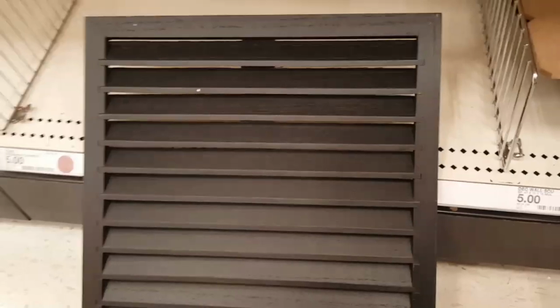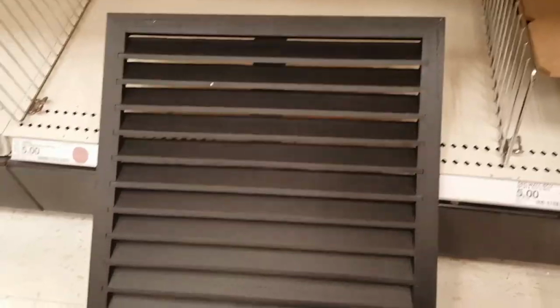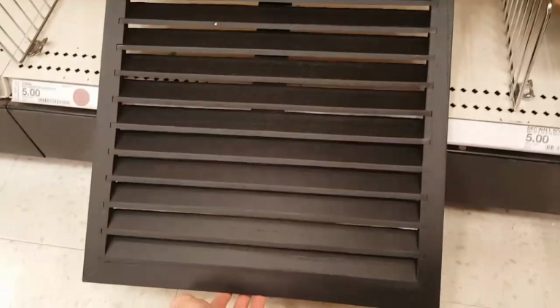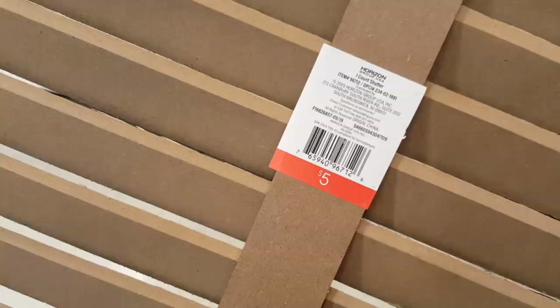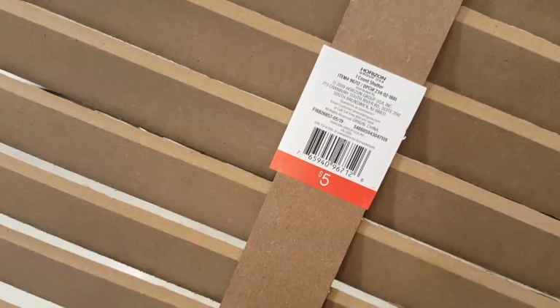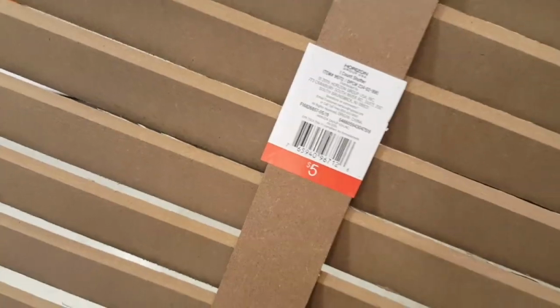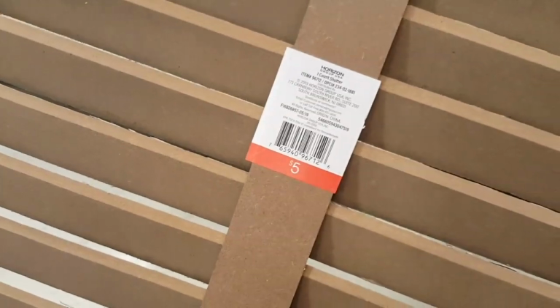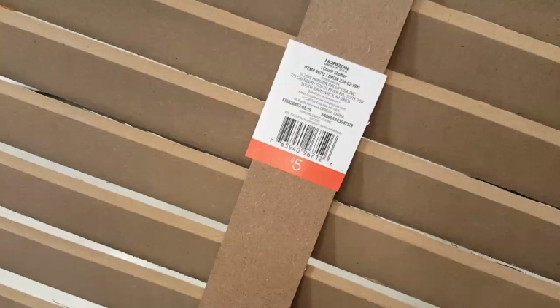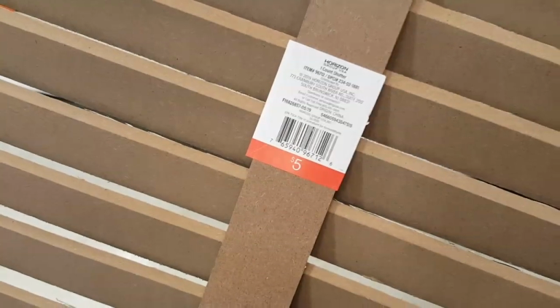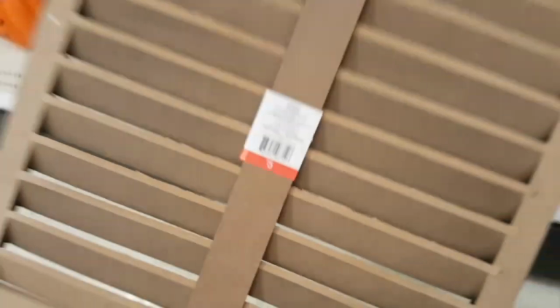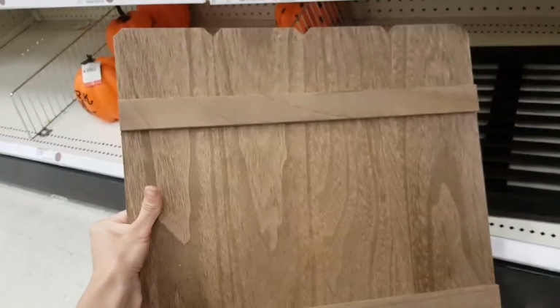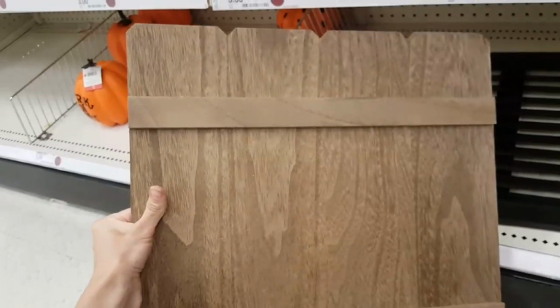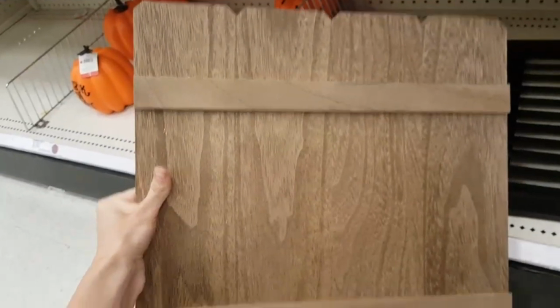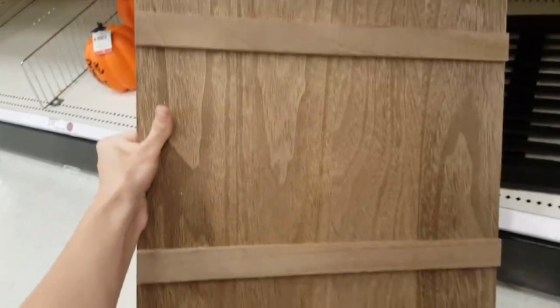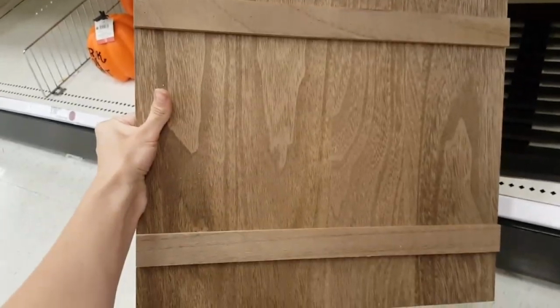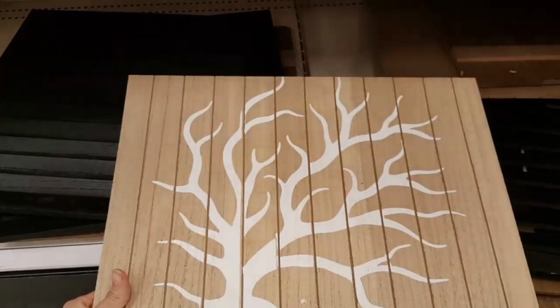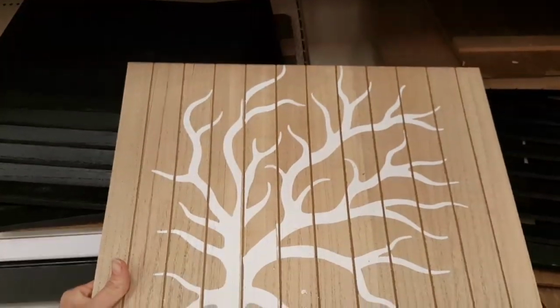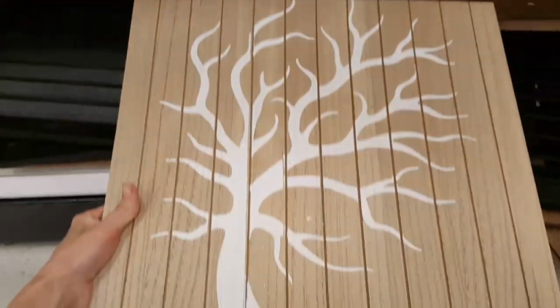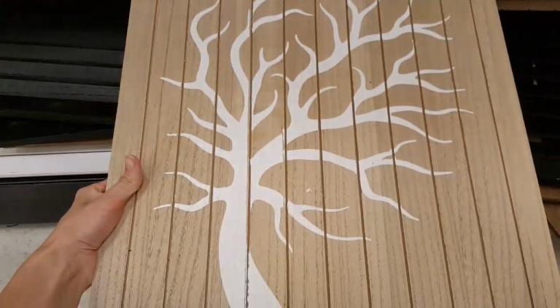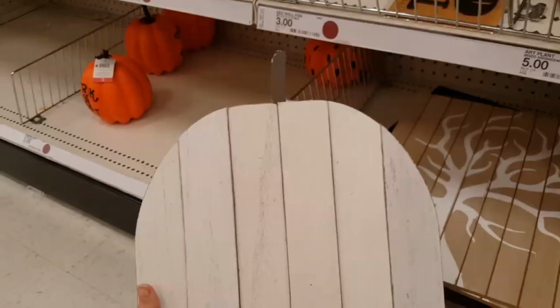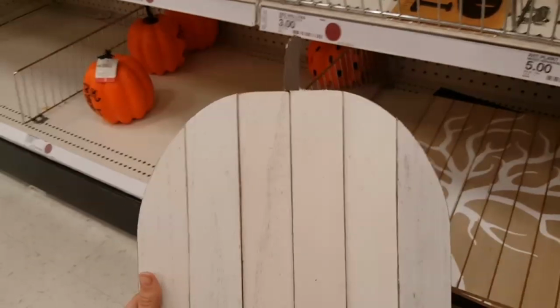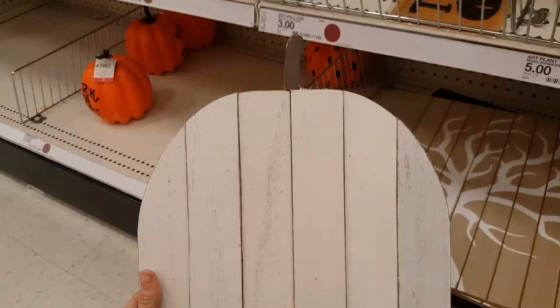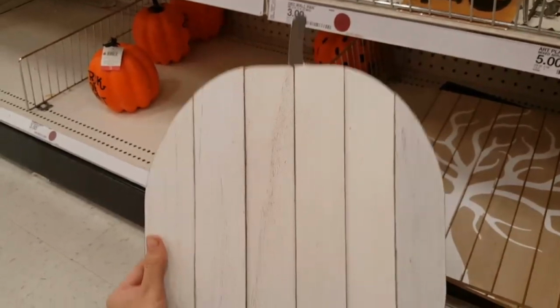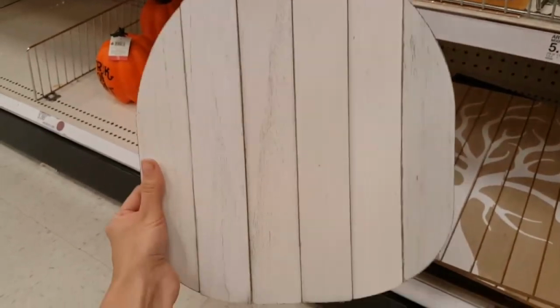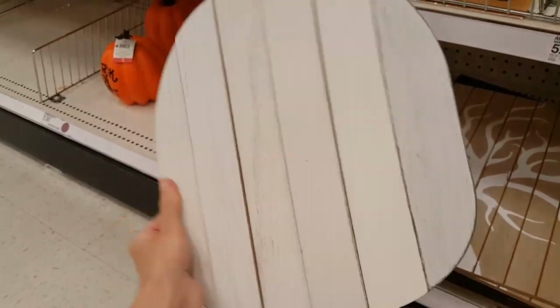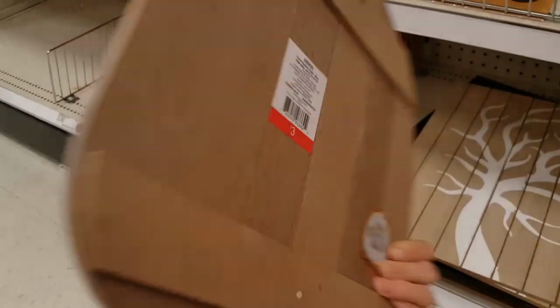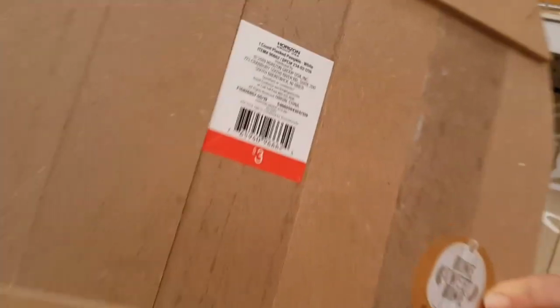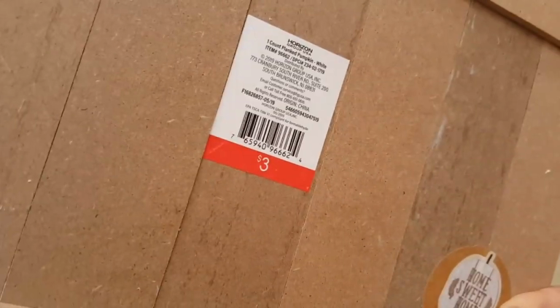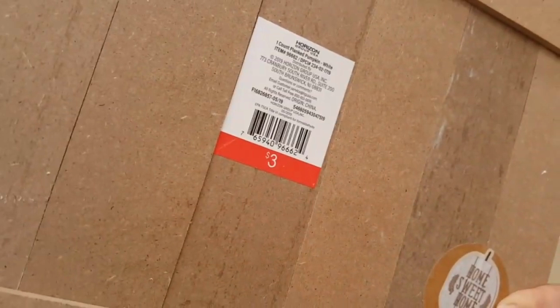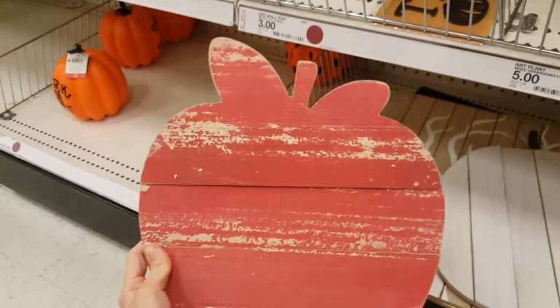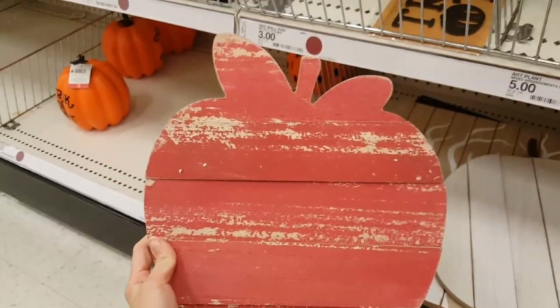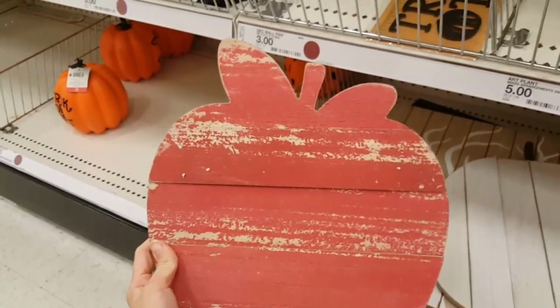This large $5 shutter was a fun new find. They also had some larger signs that you could add your own wording or embellishments to — those were $3 — and then this pumpkin shape and this red apple.